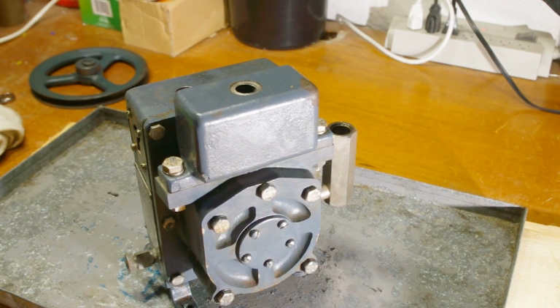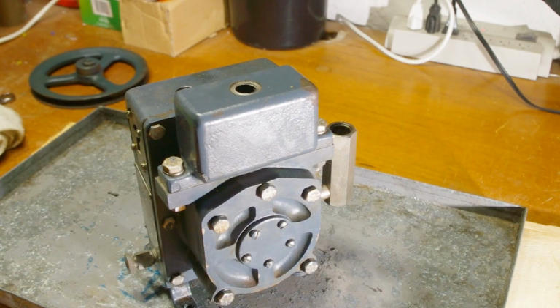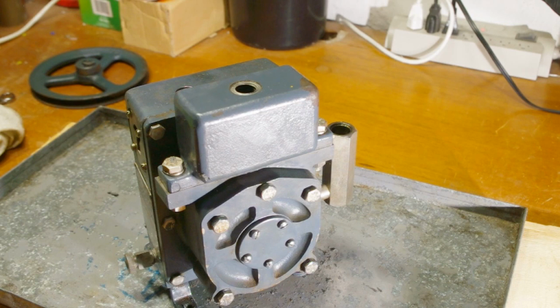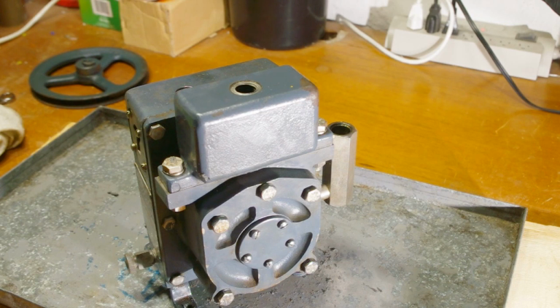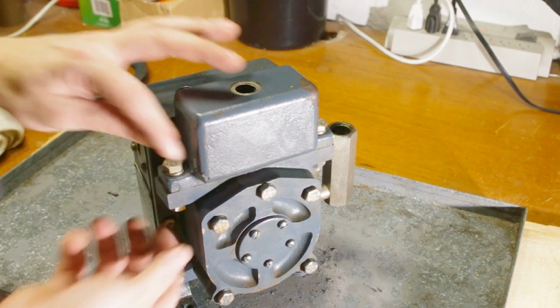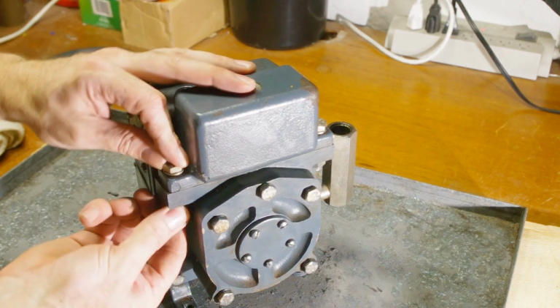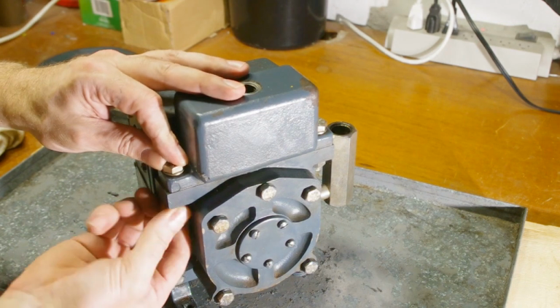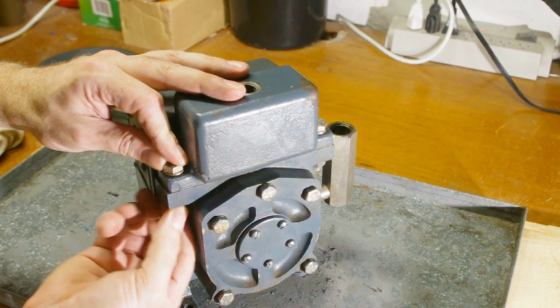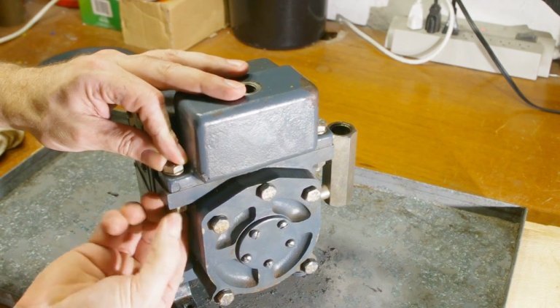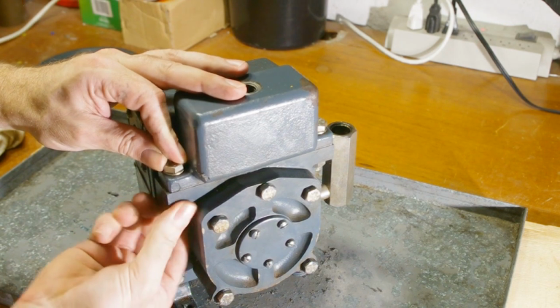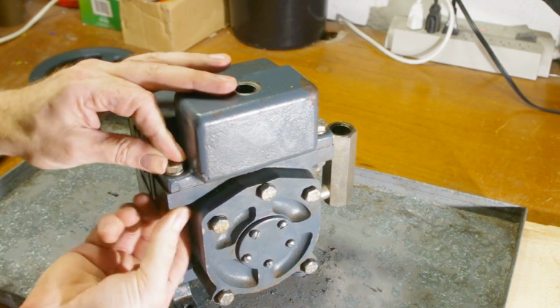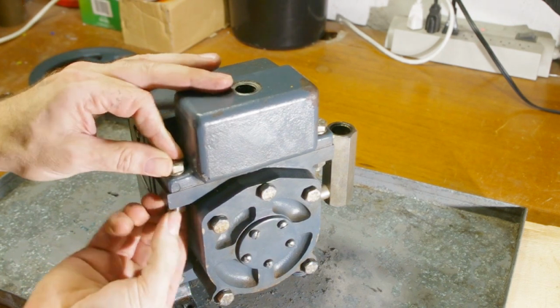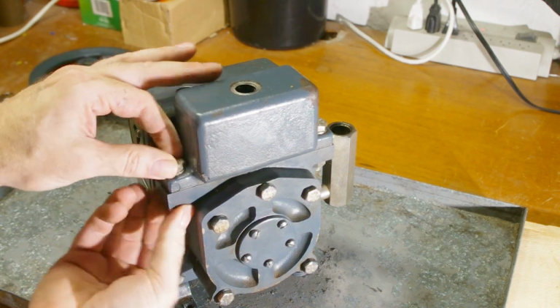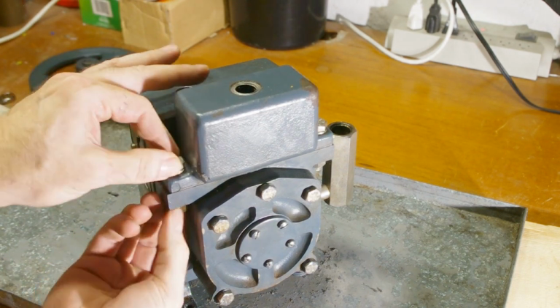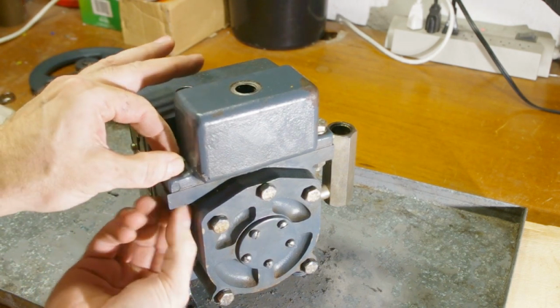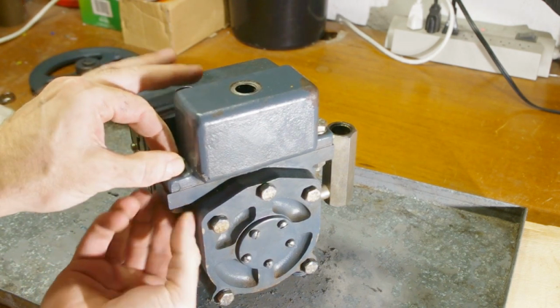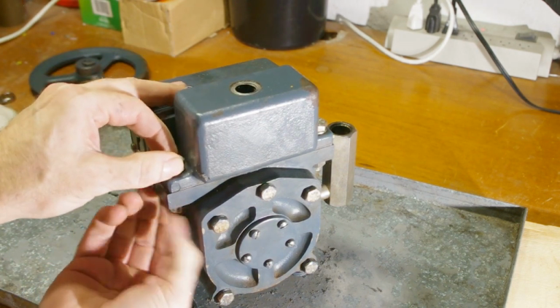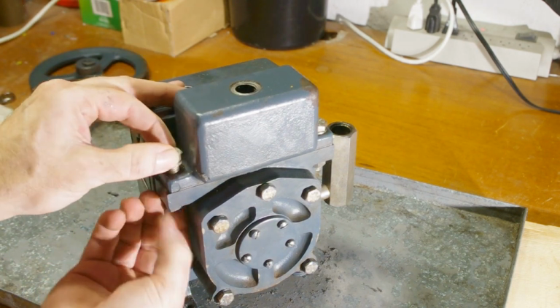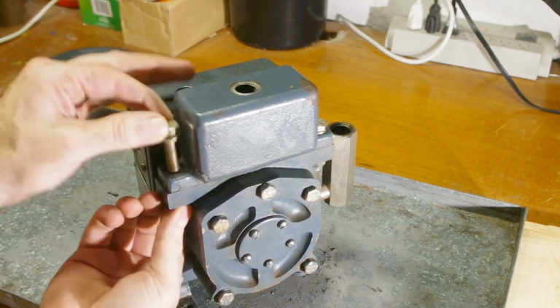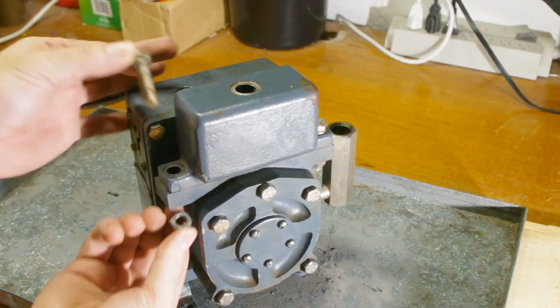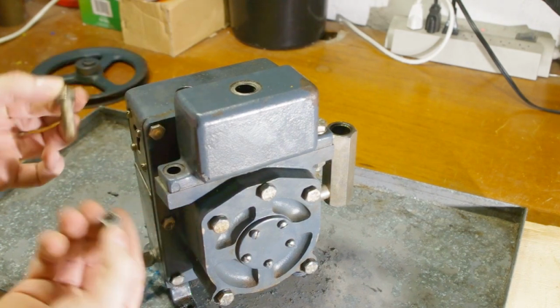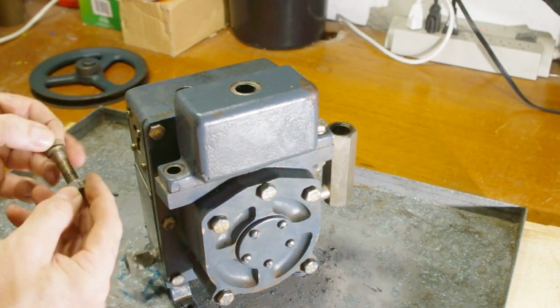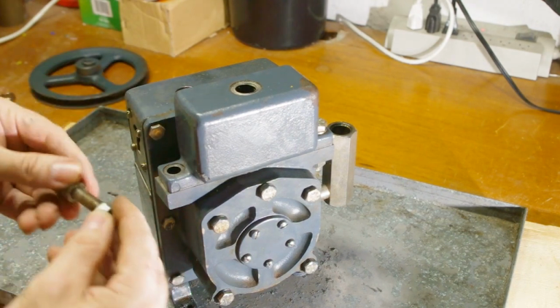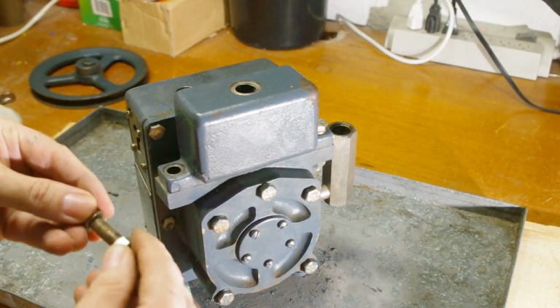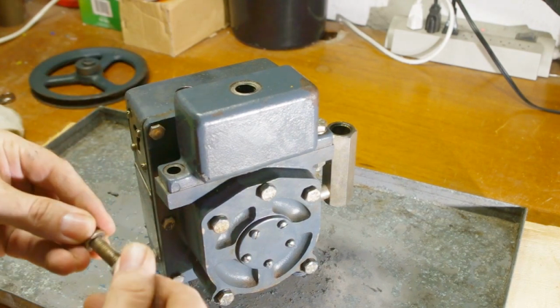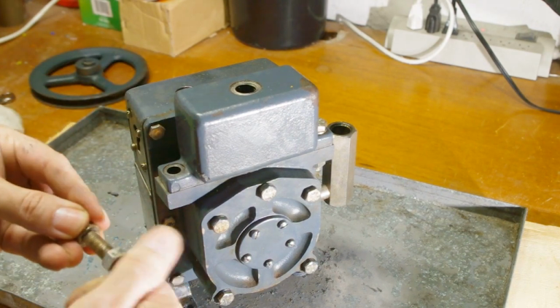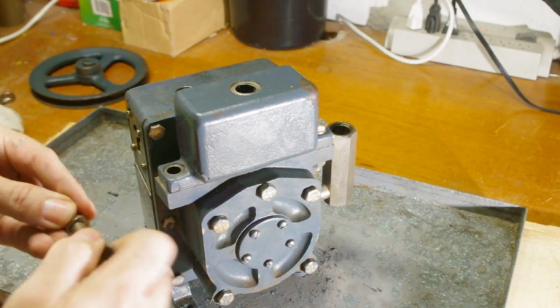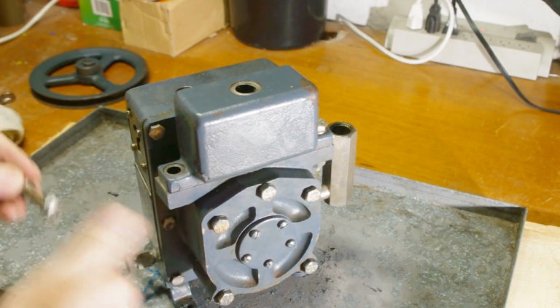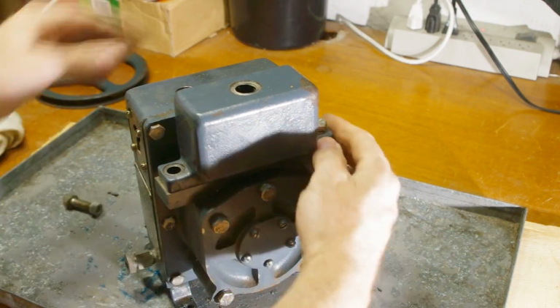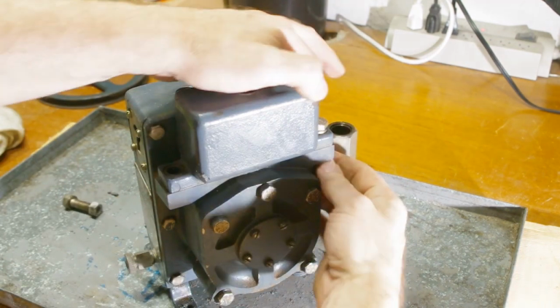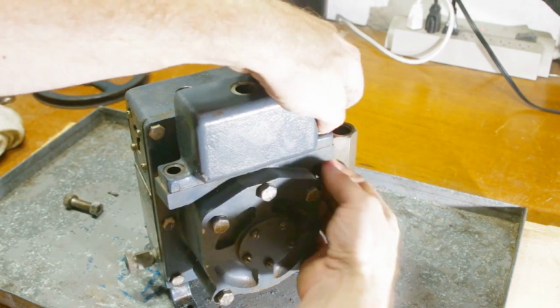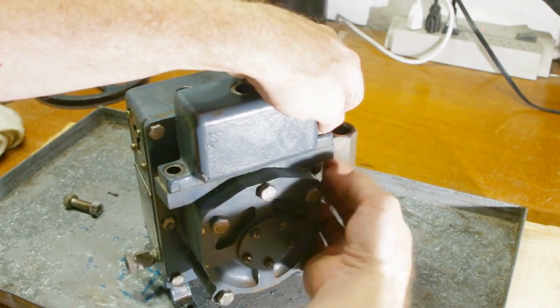I think the intake chamber is like a pressure accumulator or a resonator in a car intake. It keeps standing waves from forming in the vacuum line, which would really mess up the flow through the pump.